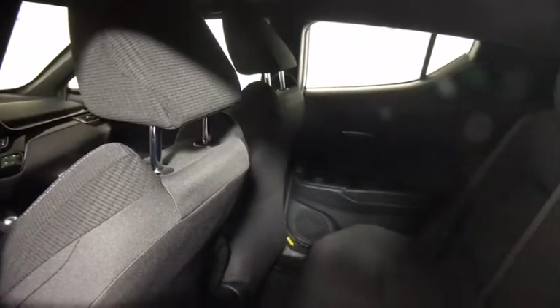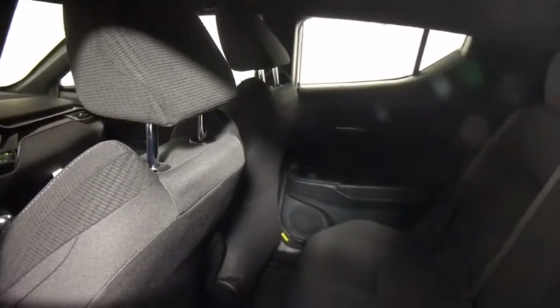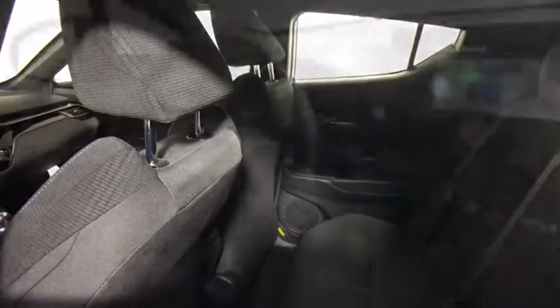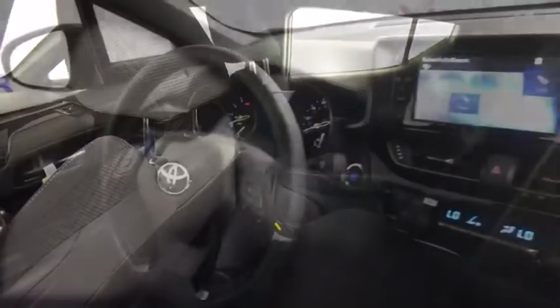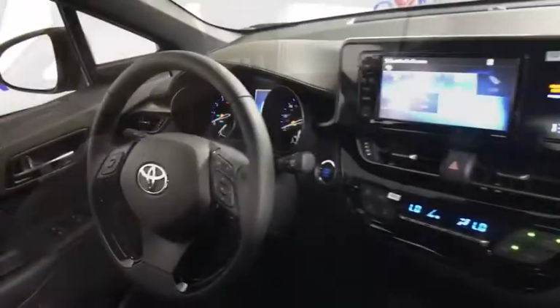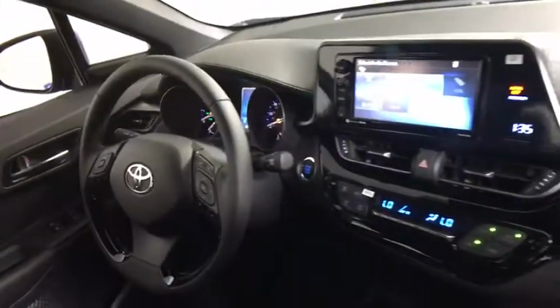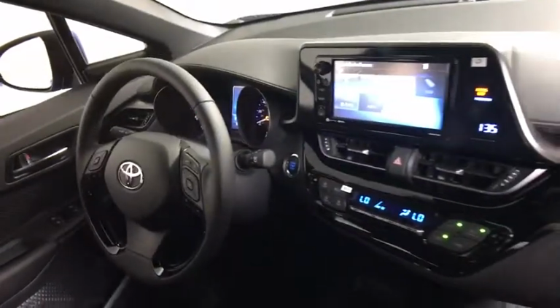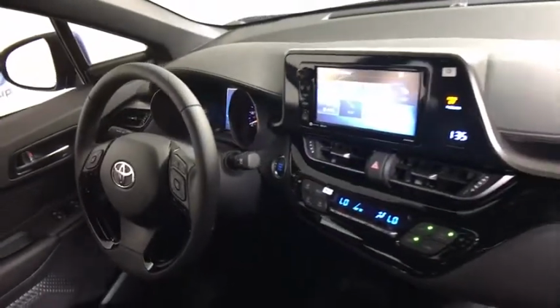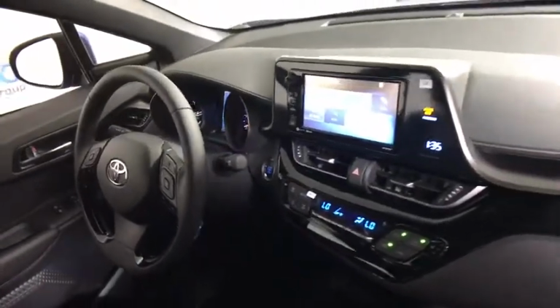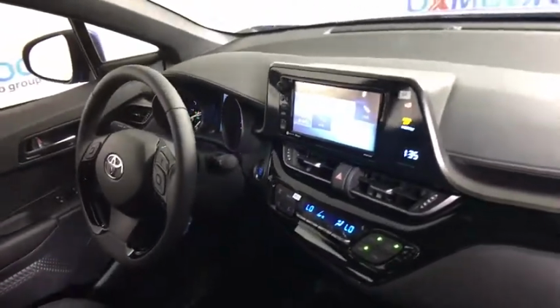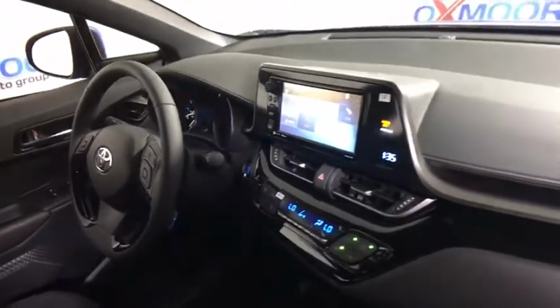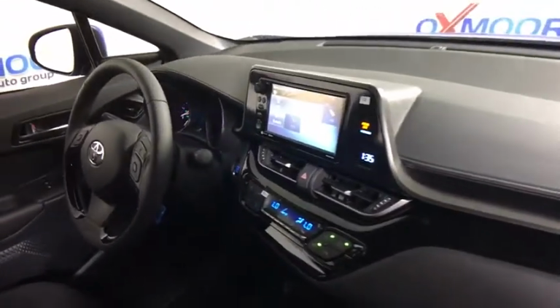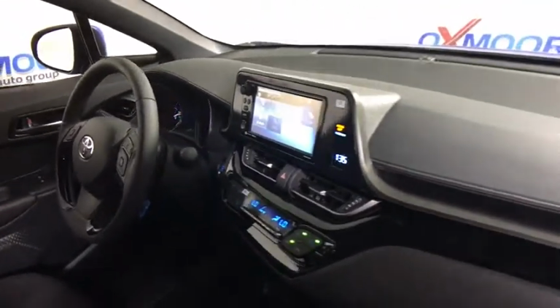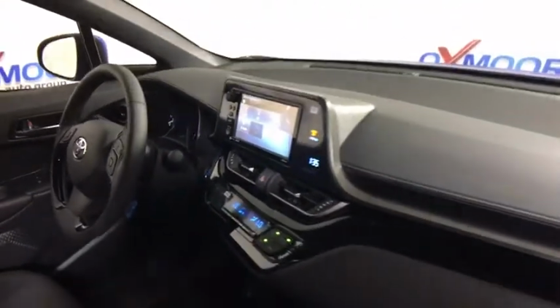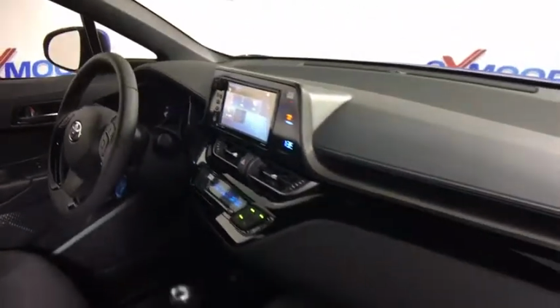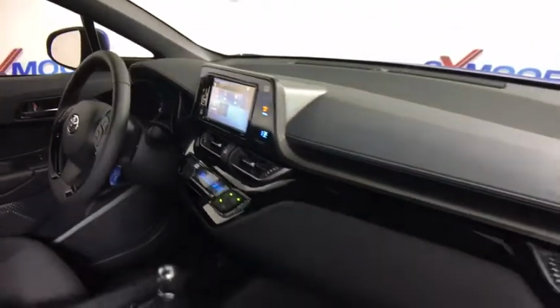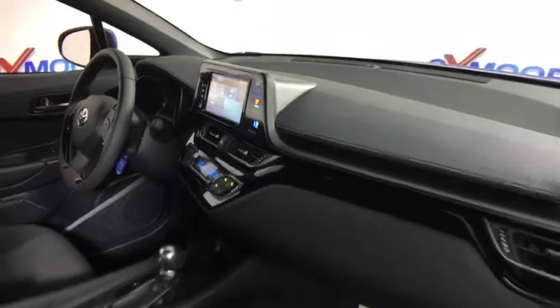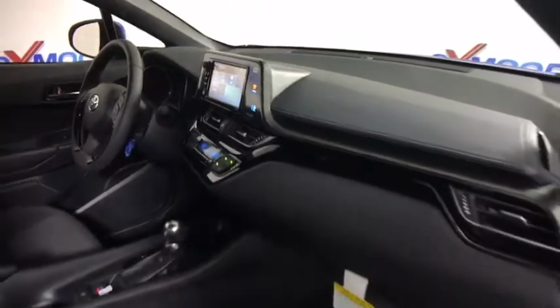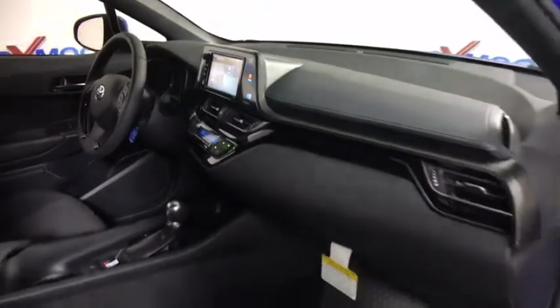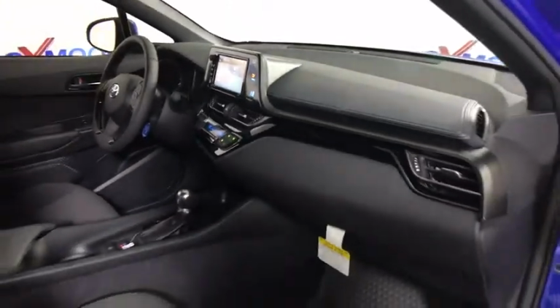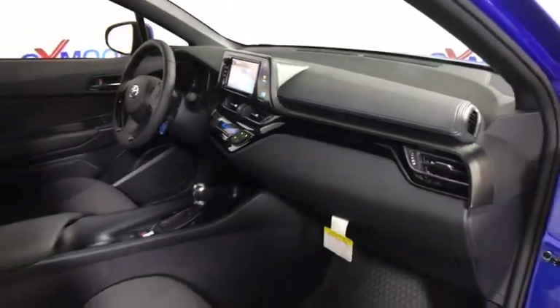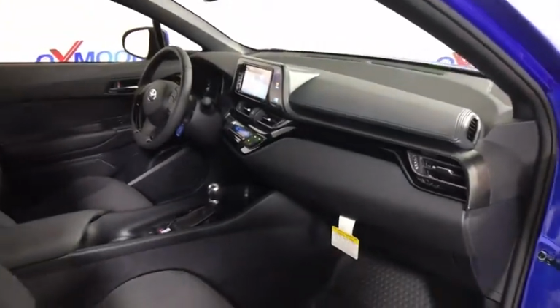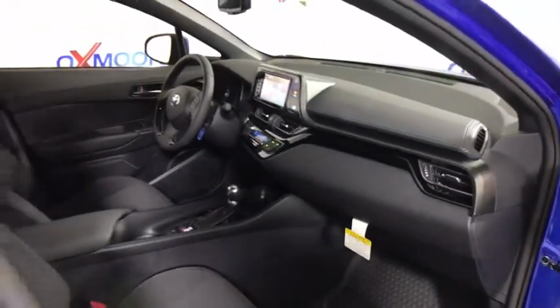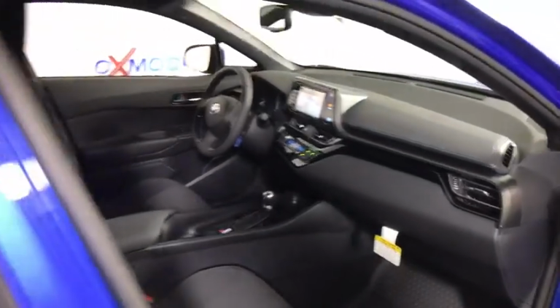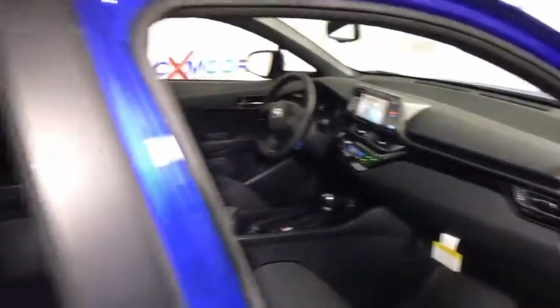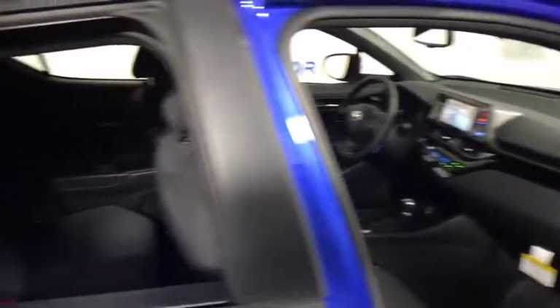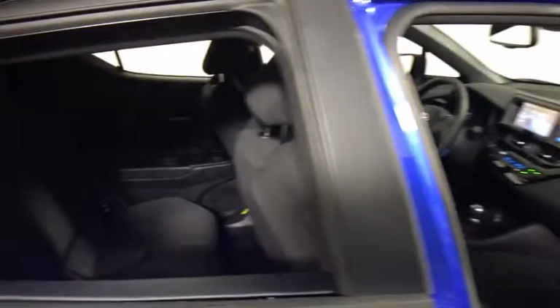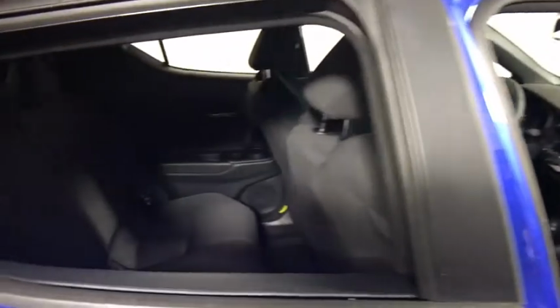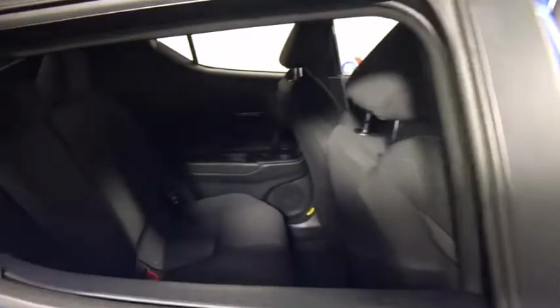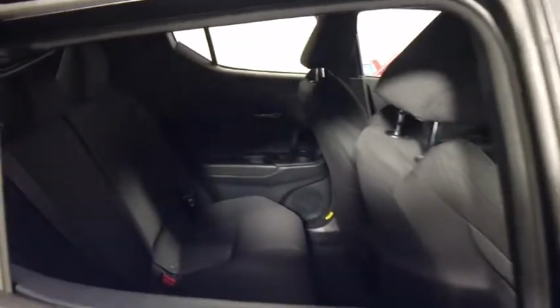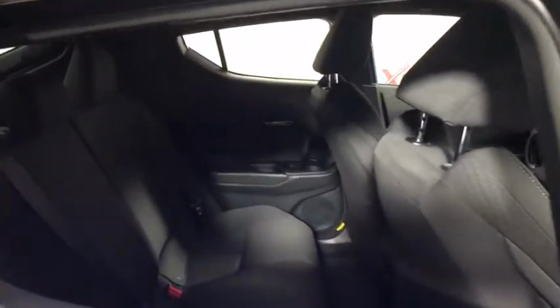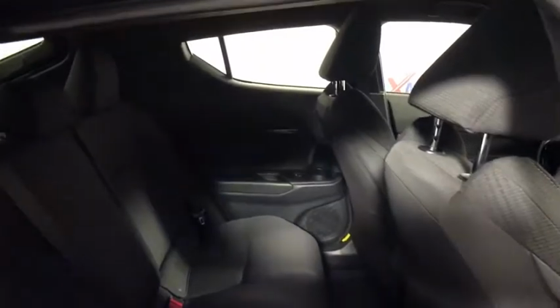Heated front seats, trip computer, electronic stability control, remote keyless entry, brake assist, tachometer, panic alarm, driver vanity mirror, tilt steering wheel, front reading lamps.